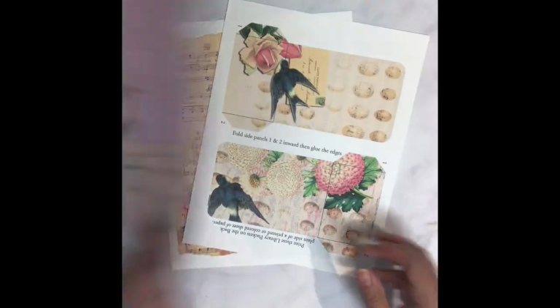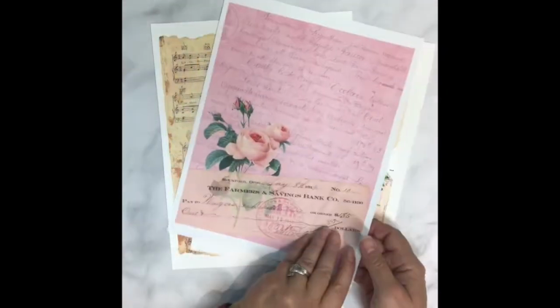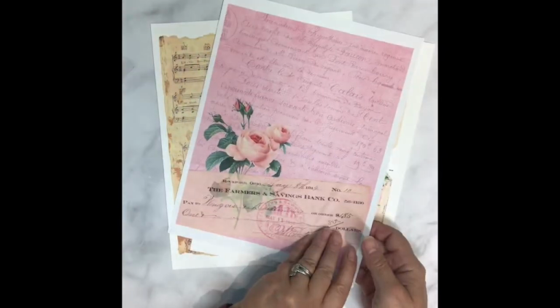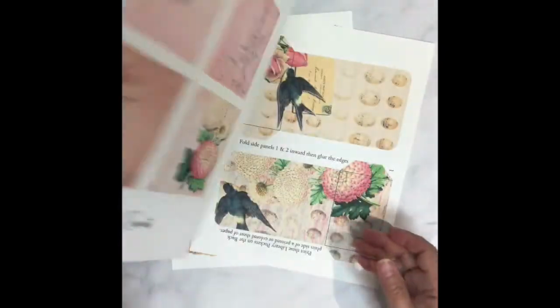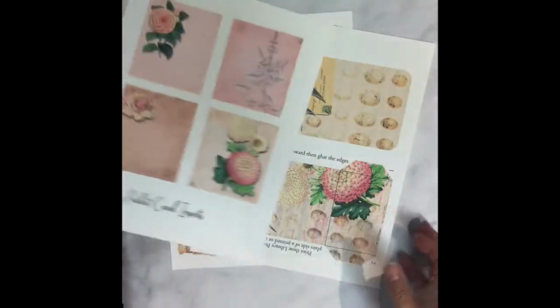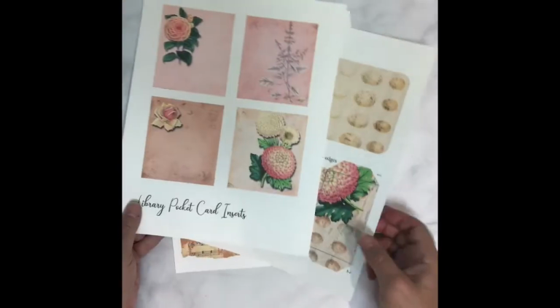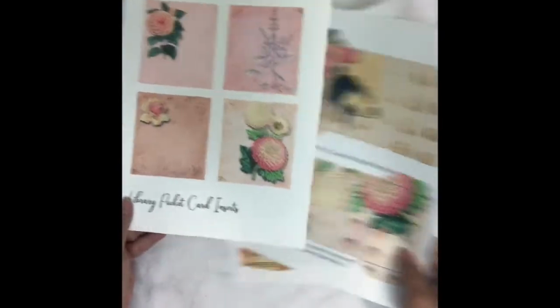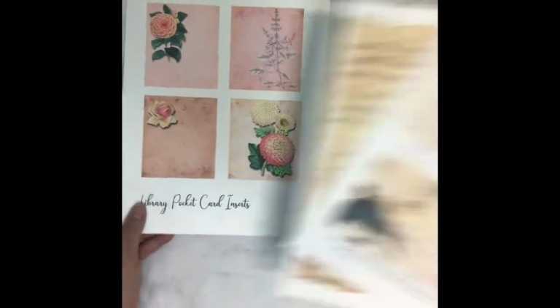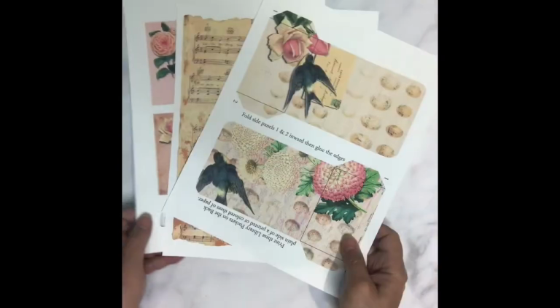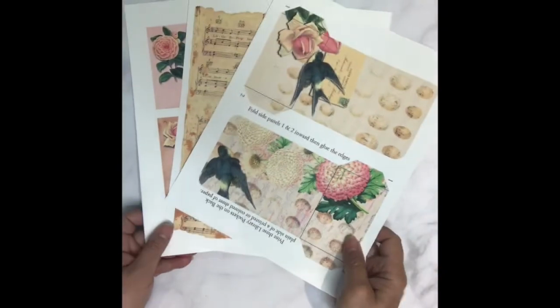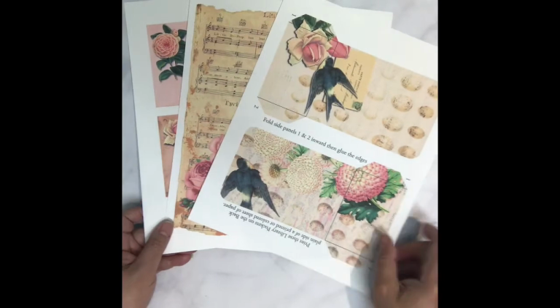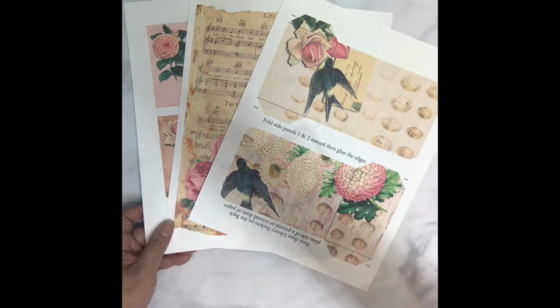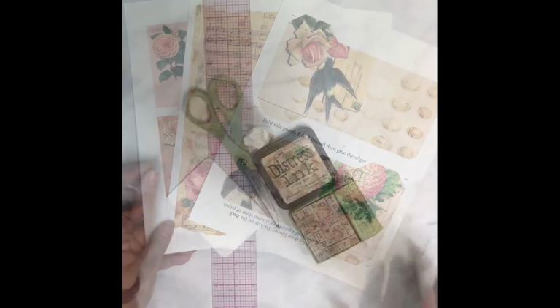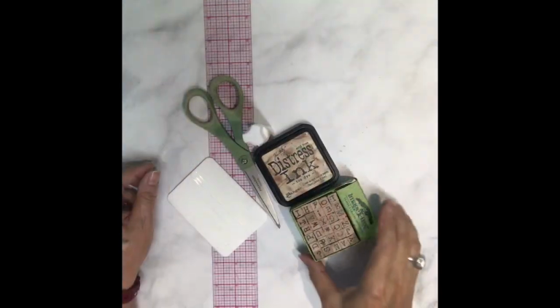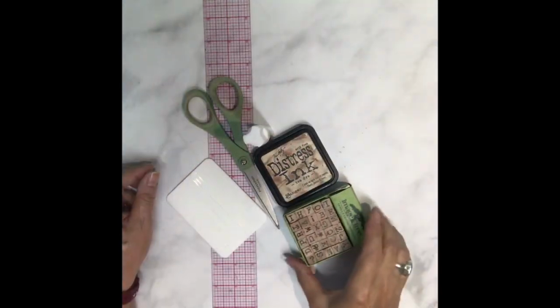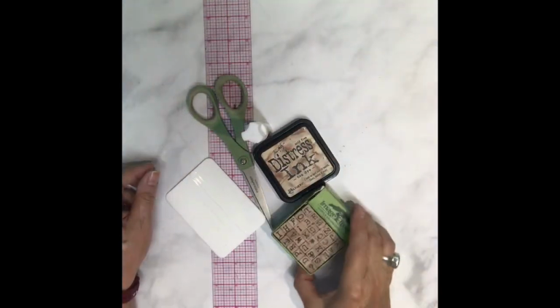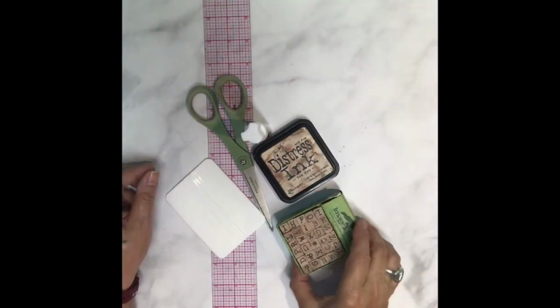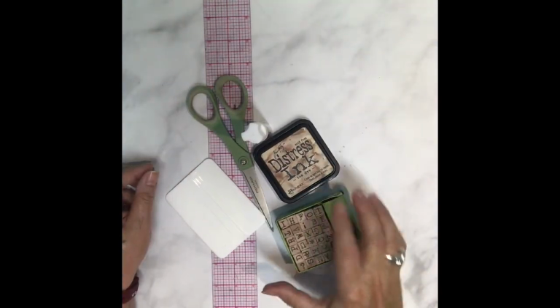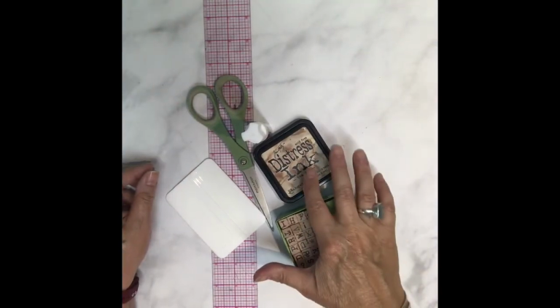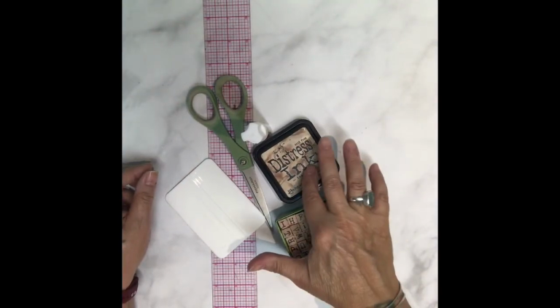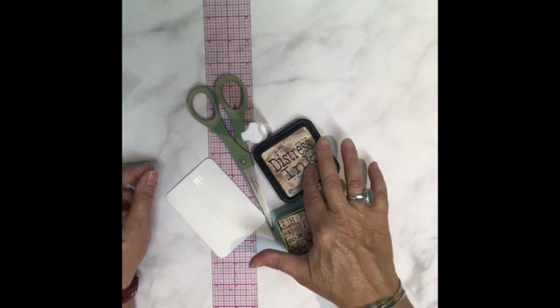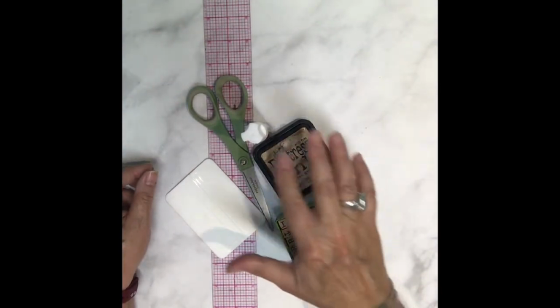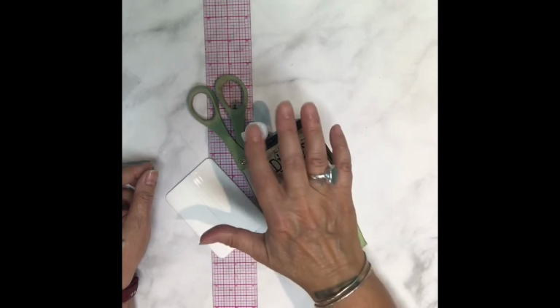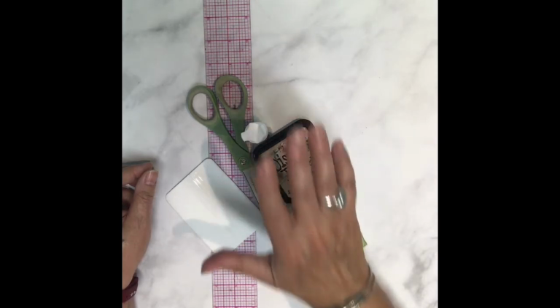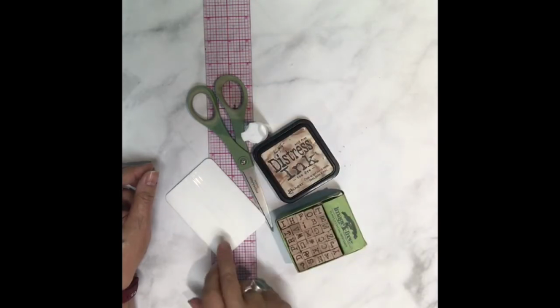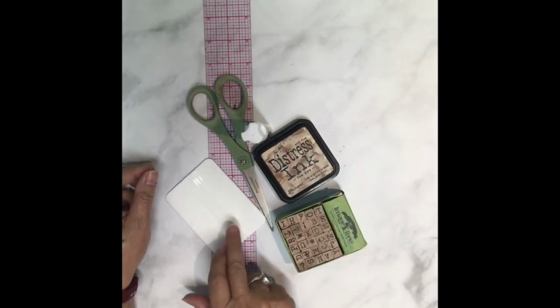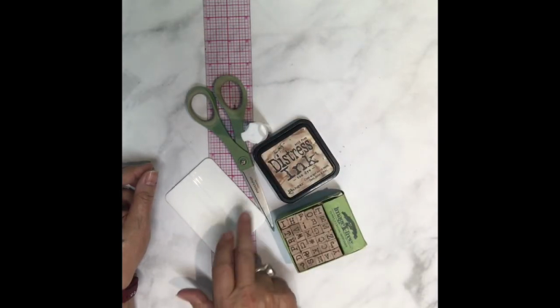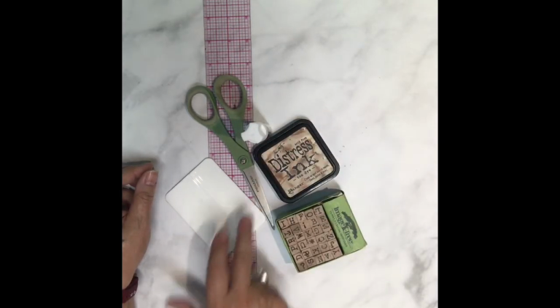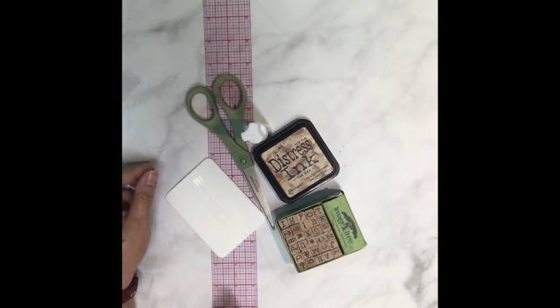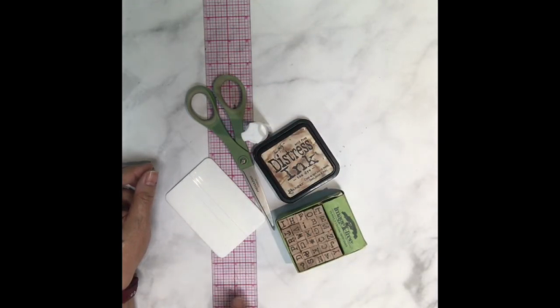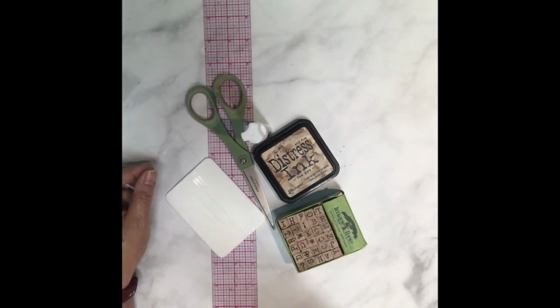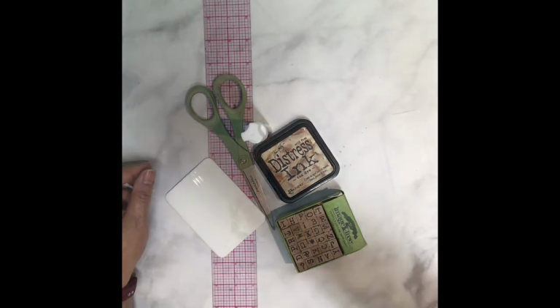One I printed on the back side so when I cut it out it's double-sided. Here are the tools I'll use: stamps, ink, glue stick, burnisher, scissors, and a clear ruler.